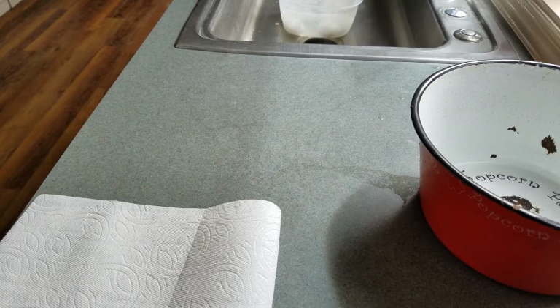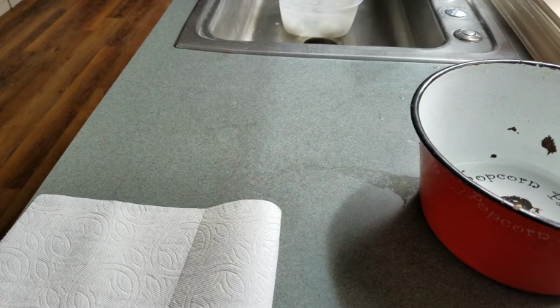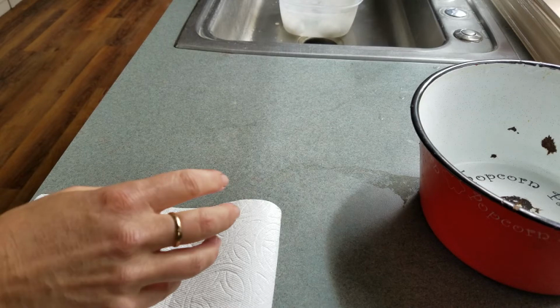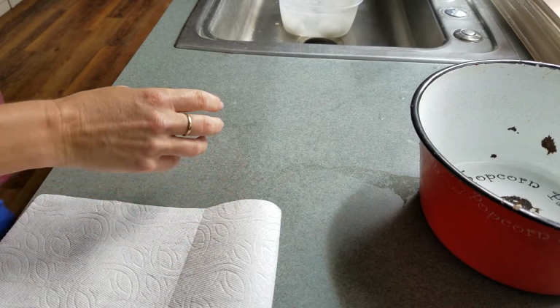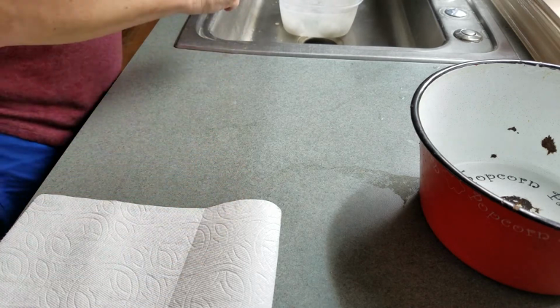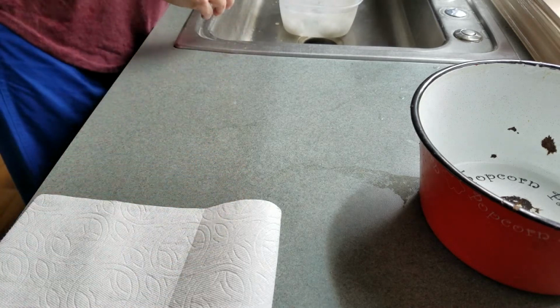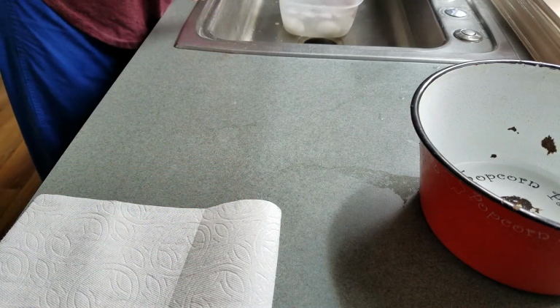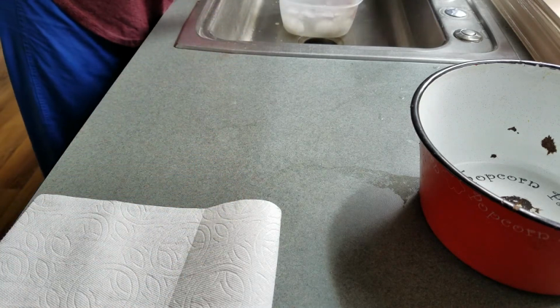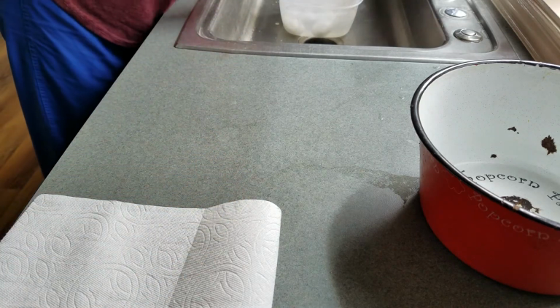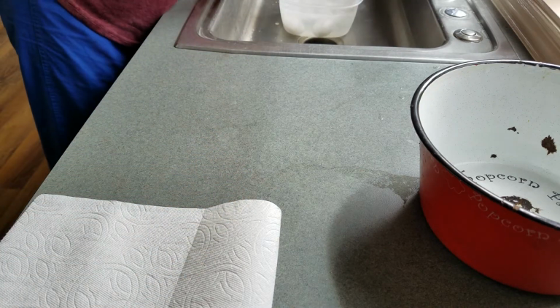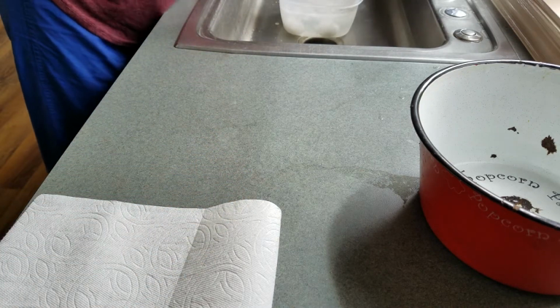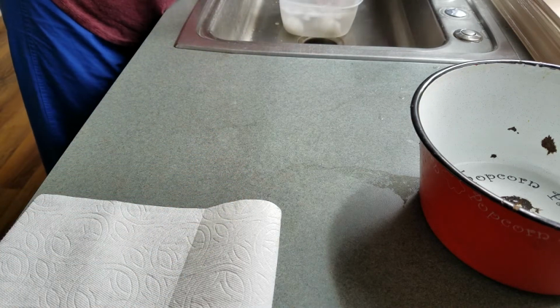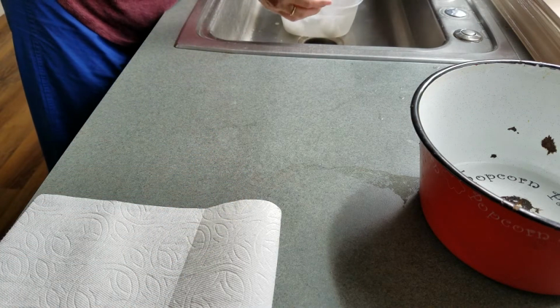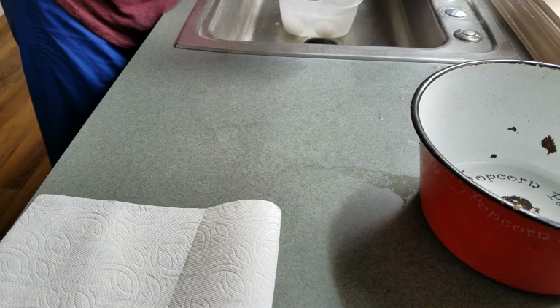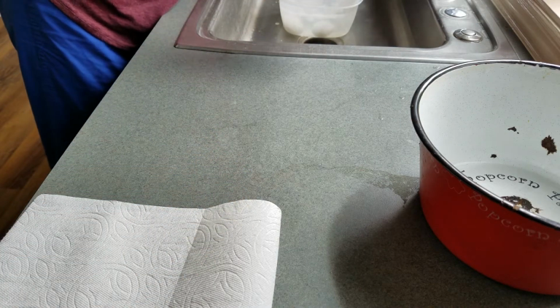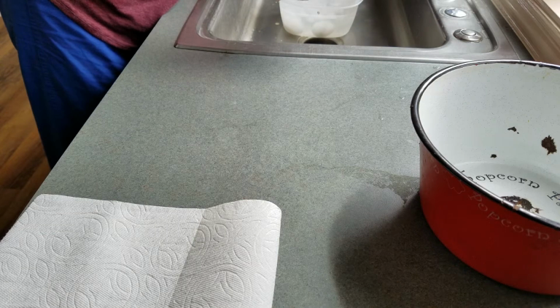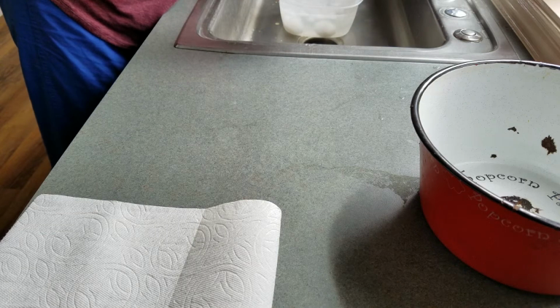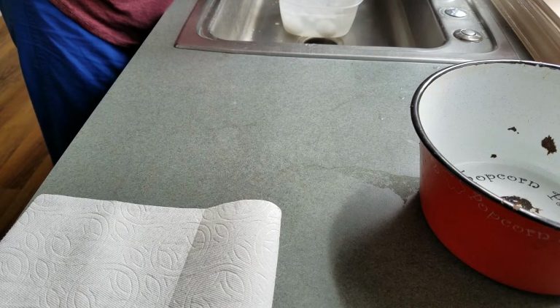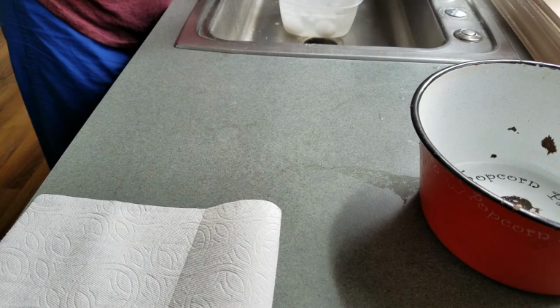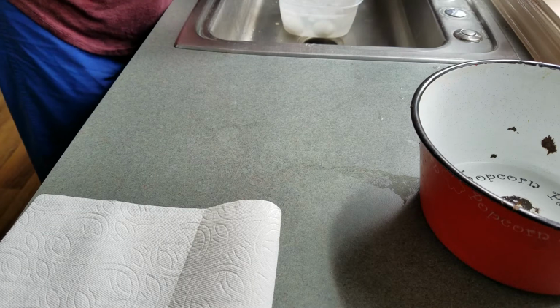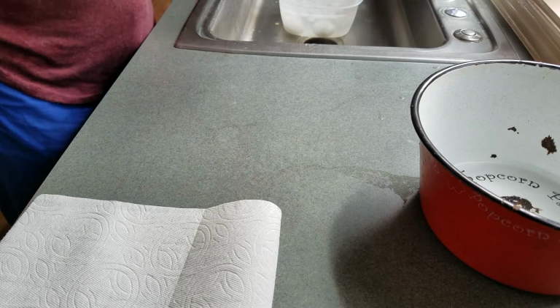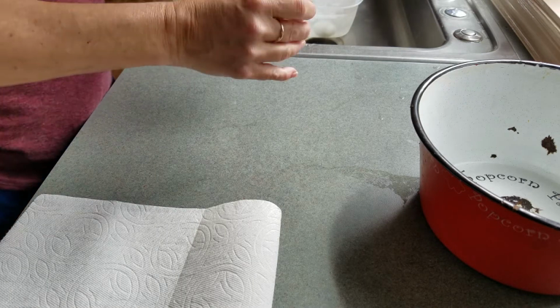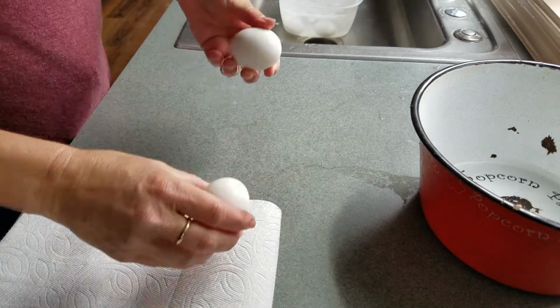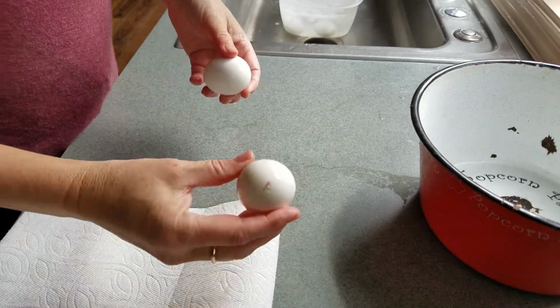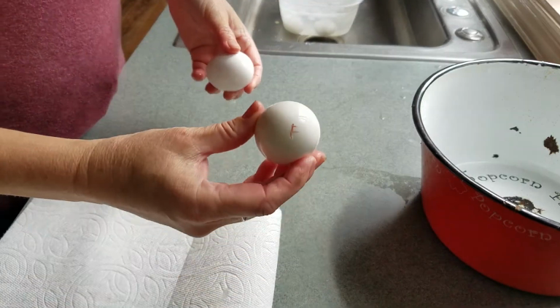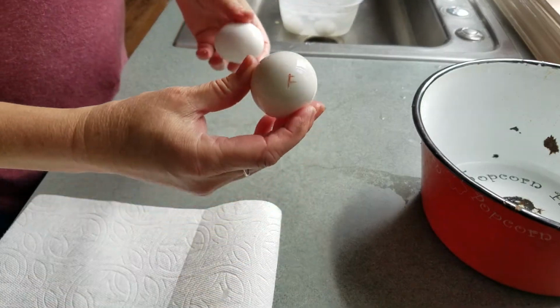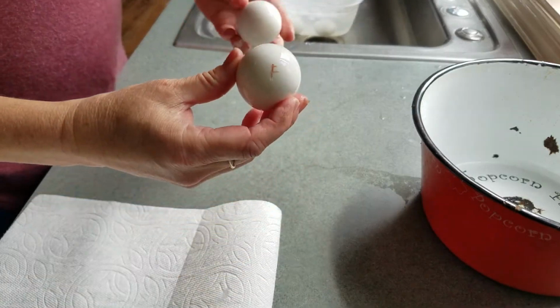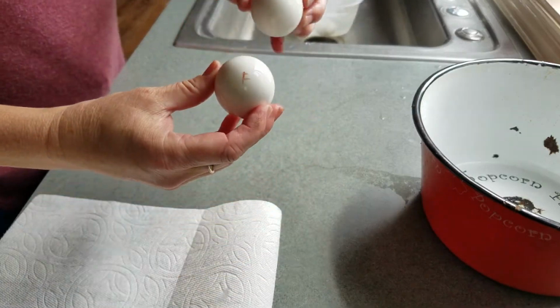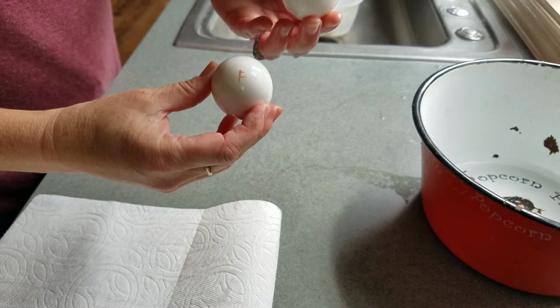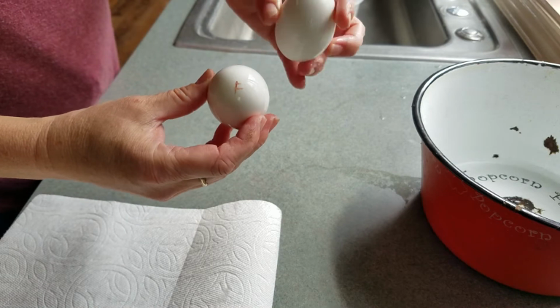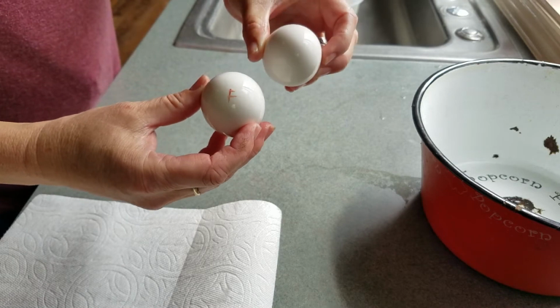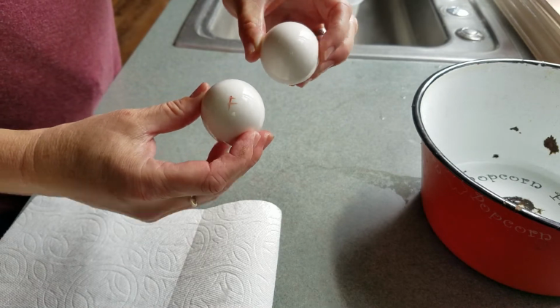It's been about six minutes and I'm going to peel a fresh egg for you — a little F stamp on there — and a store-bought egg. So here's the little F egg, and here's the store-bought egg.